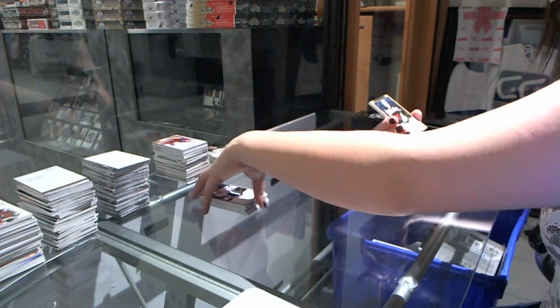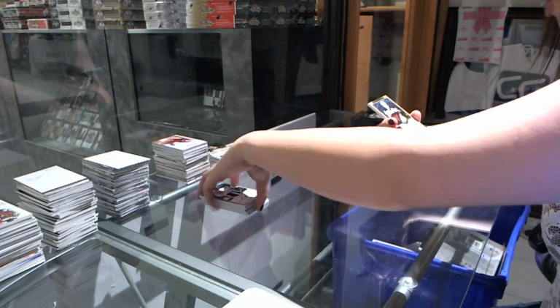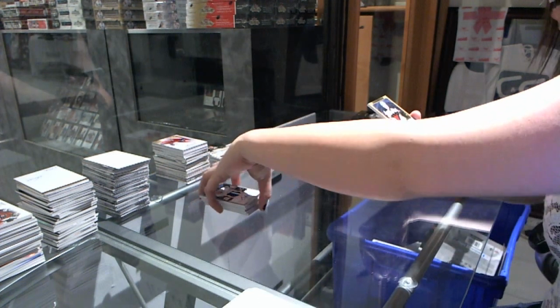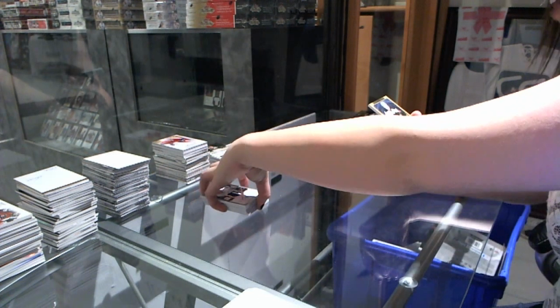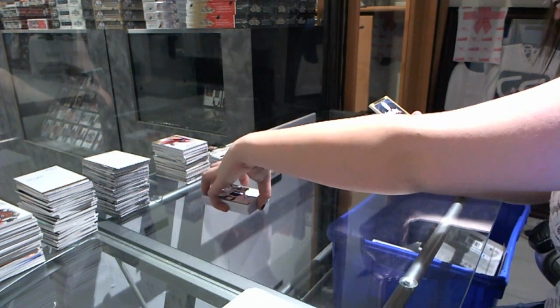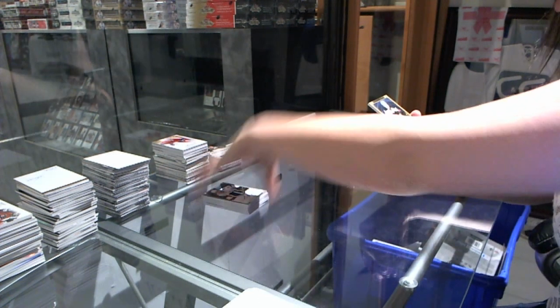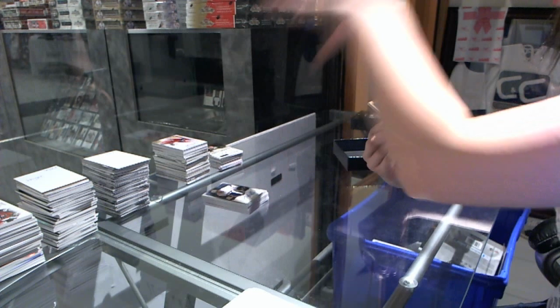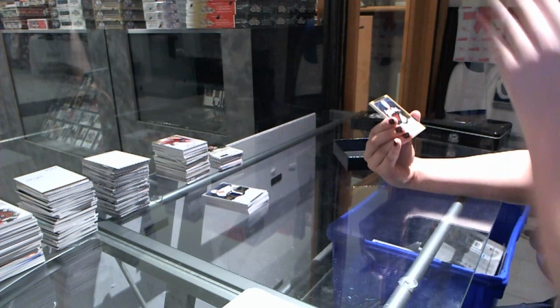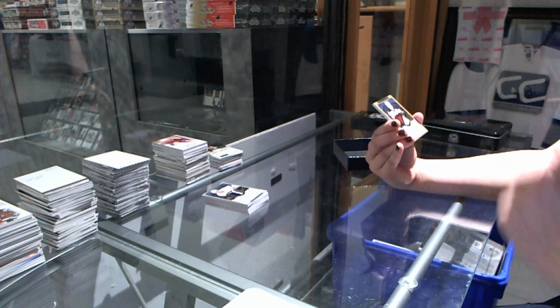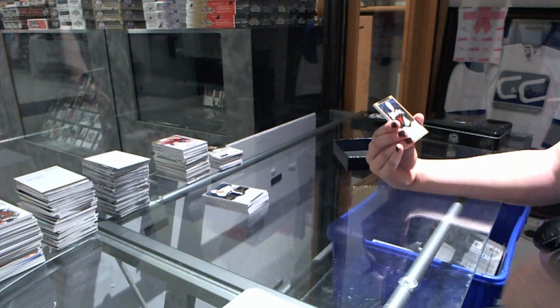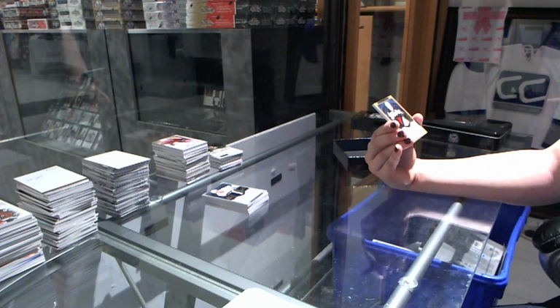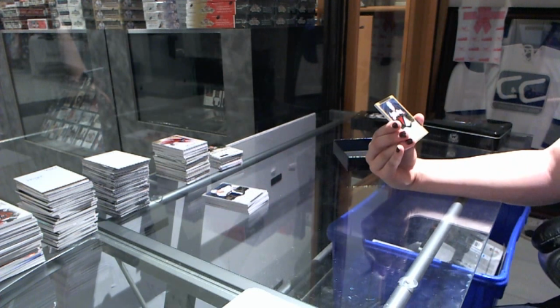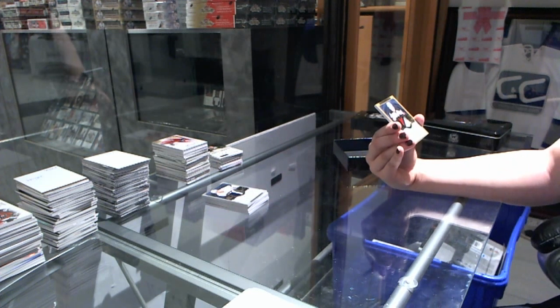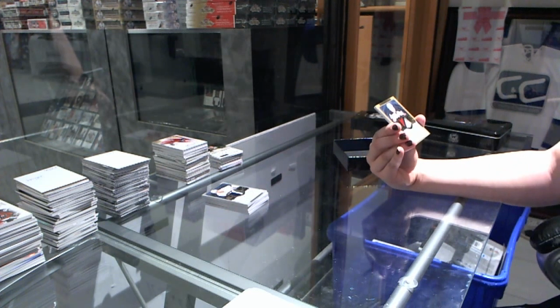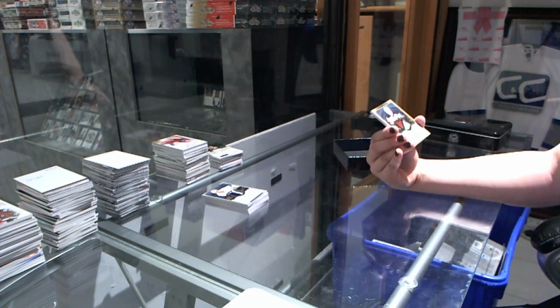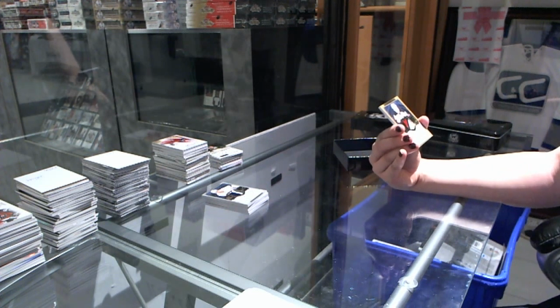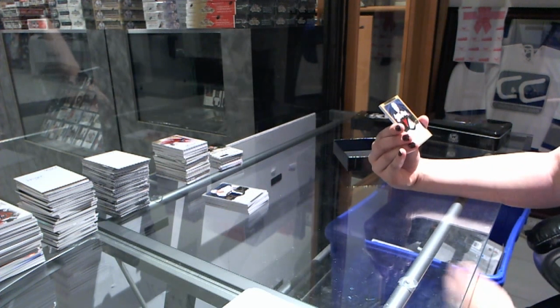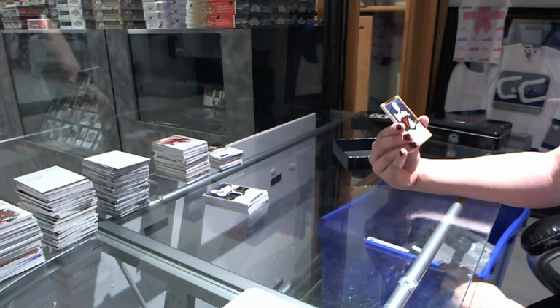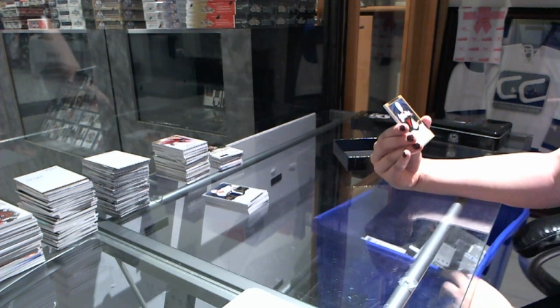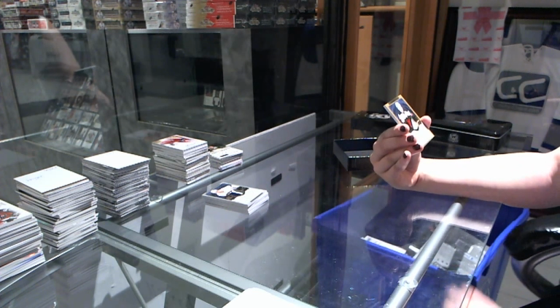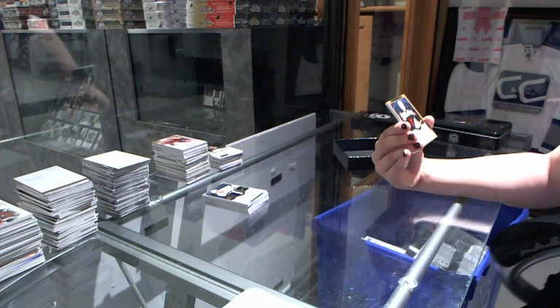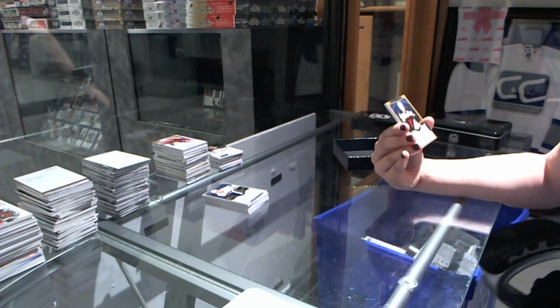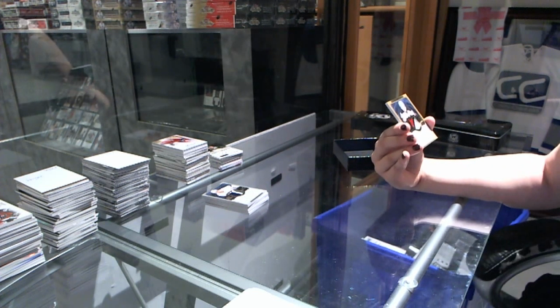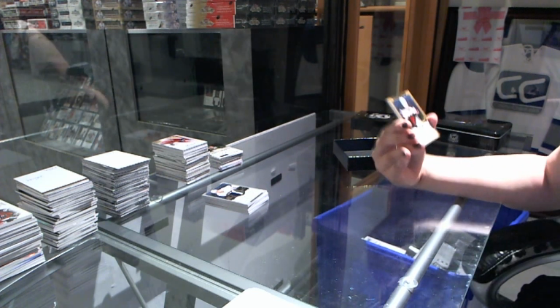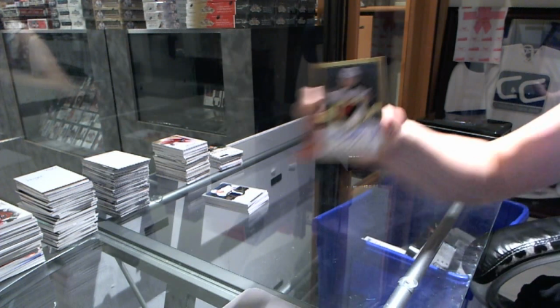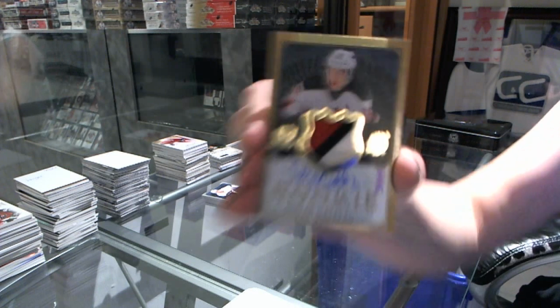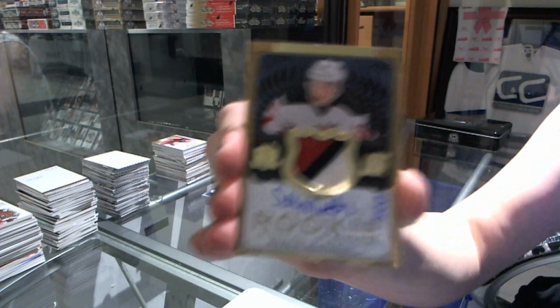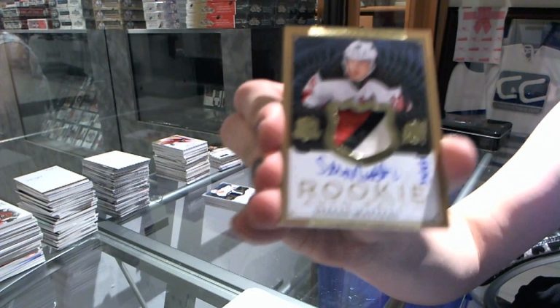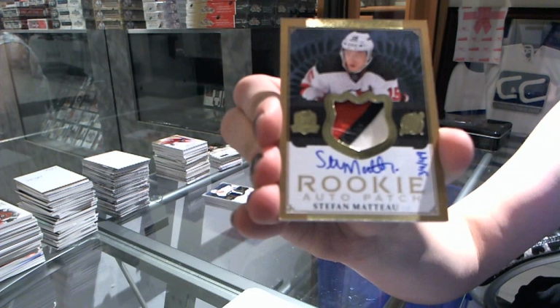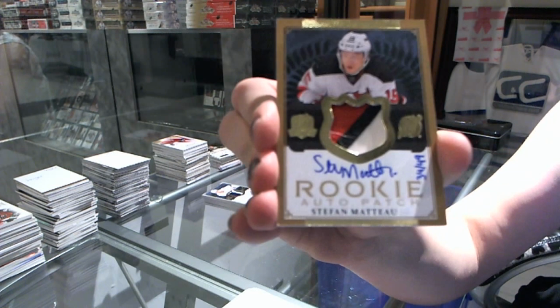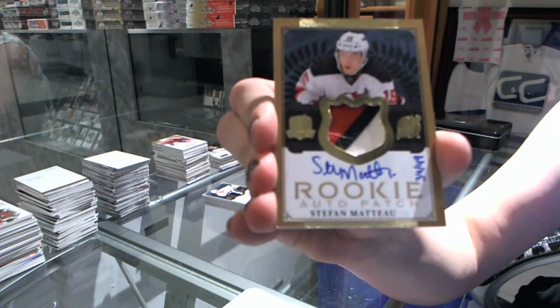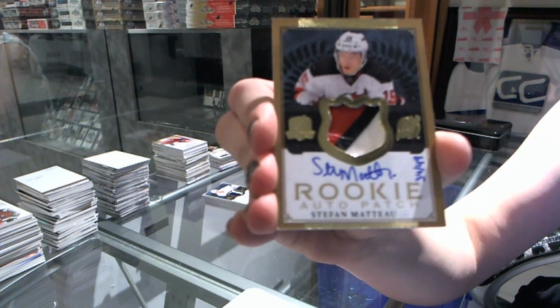And a three-color gold rookie patch autograph numbered 34 of 49 for the New Jersey Devils — Stéphane Matteau.